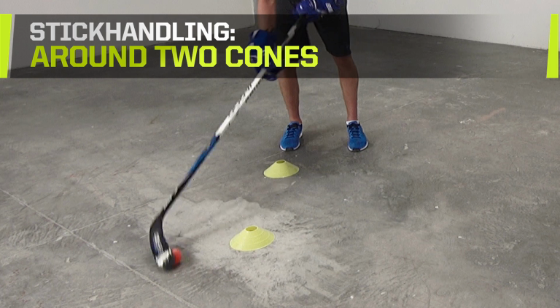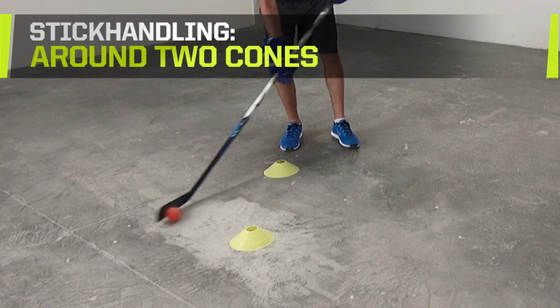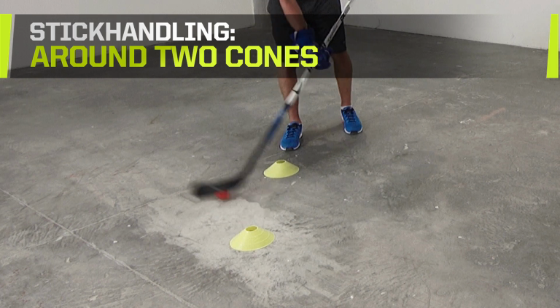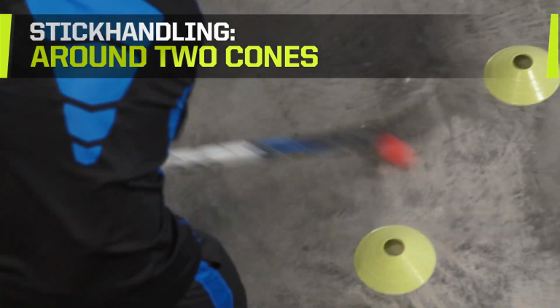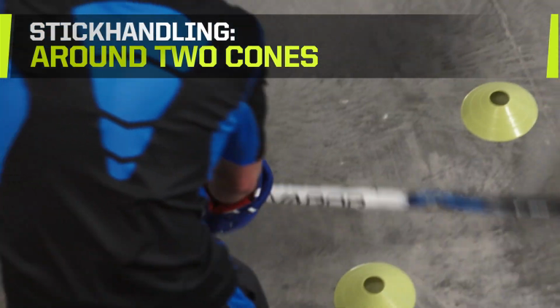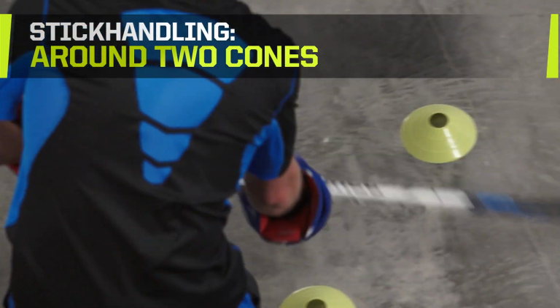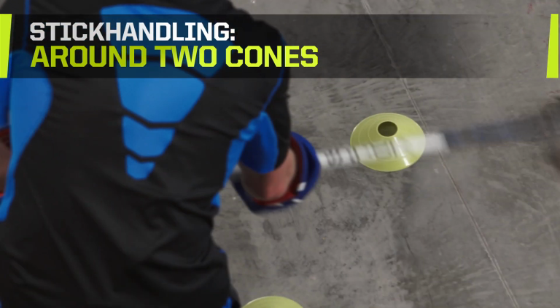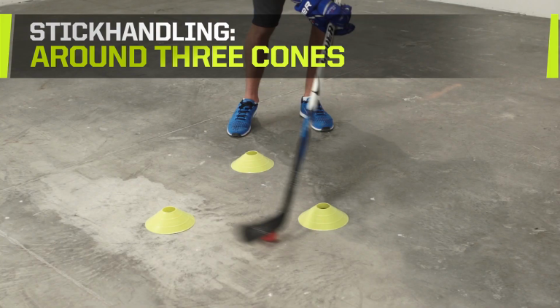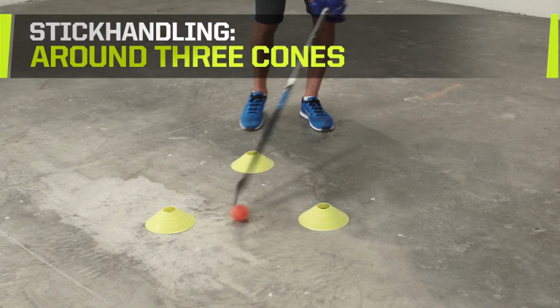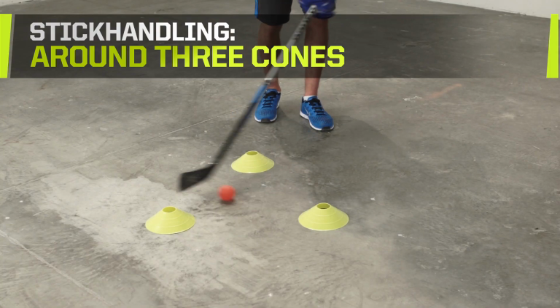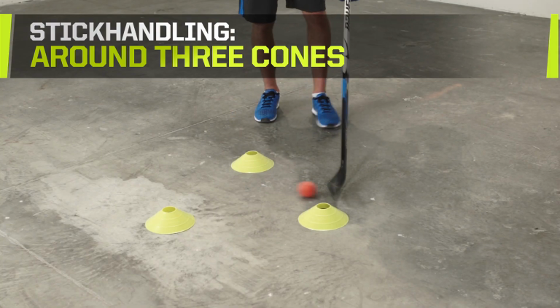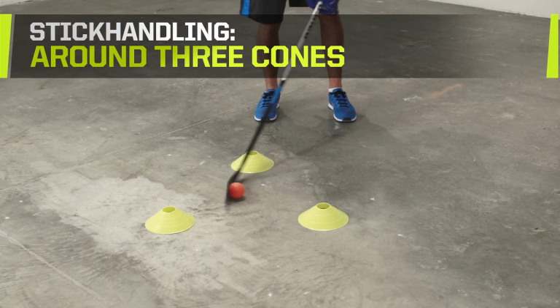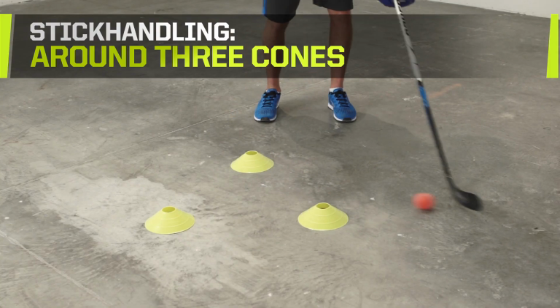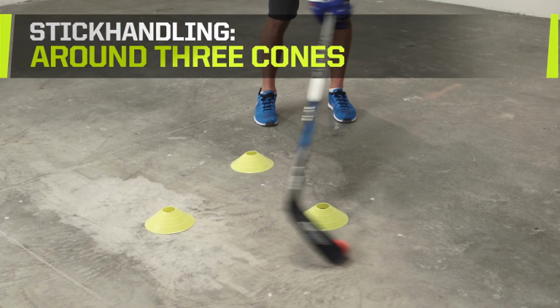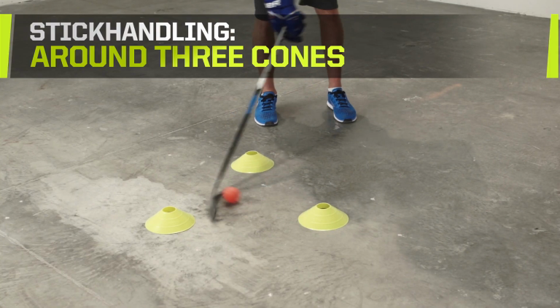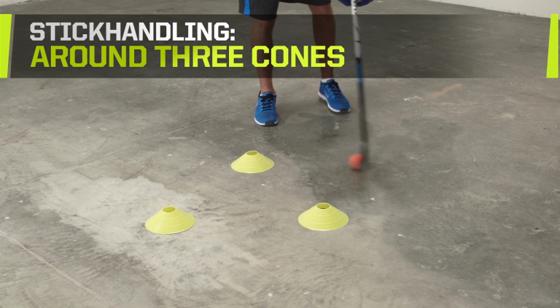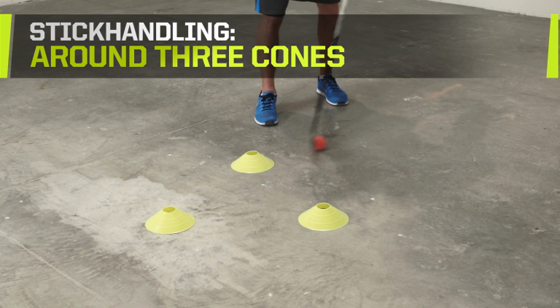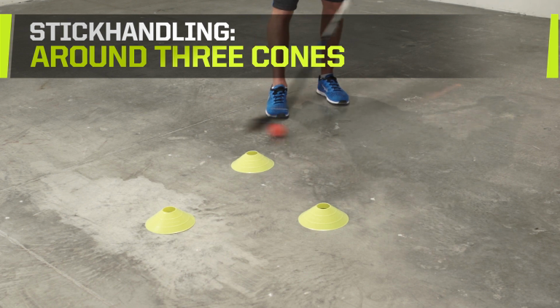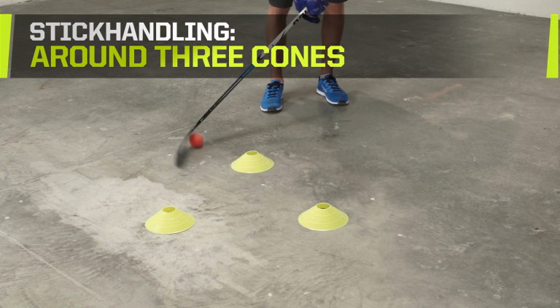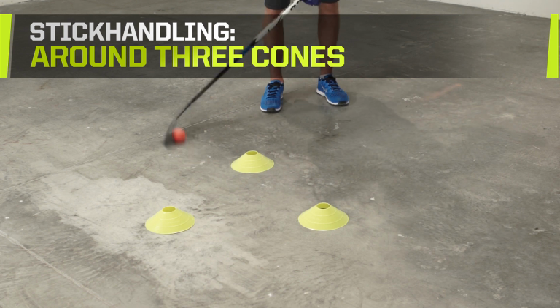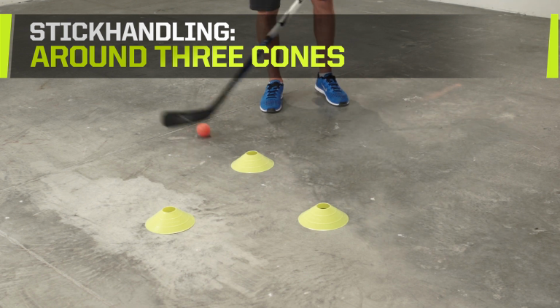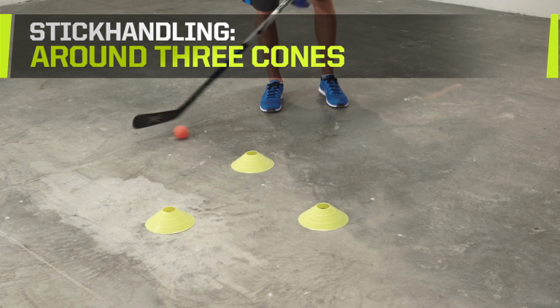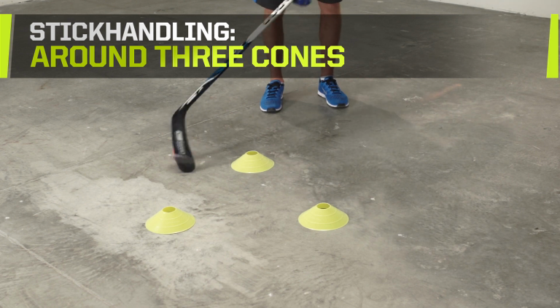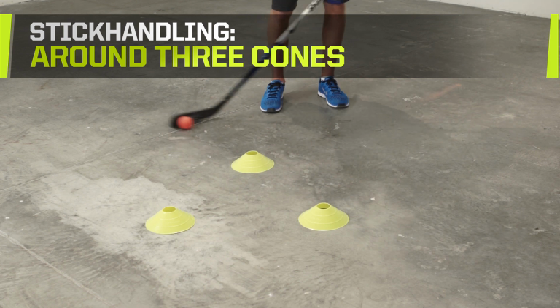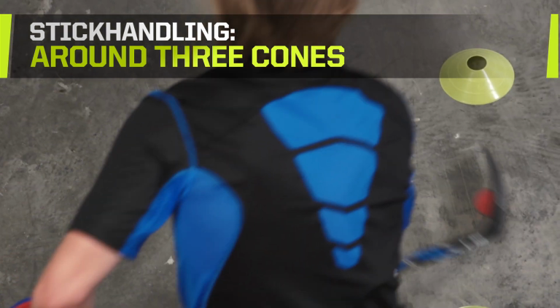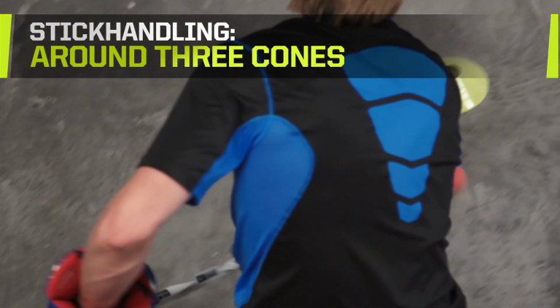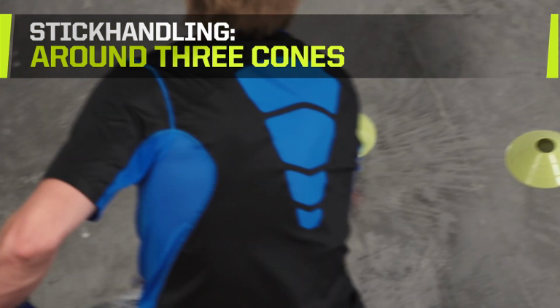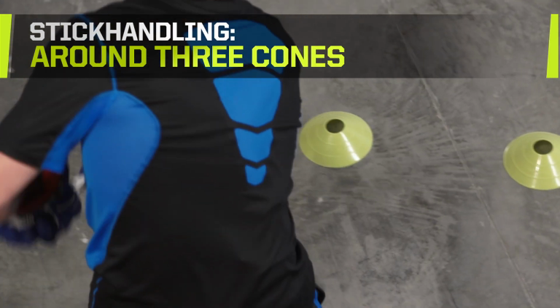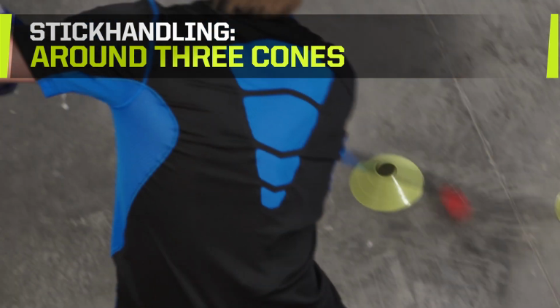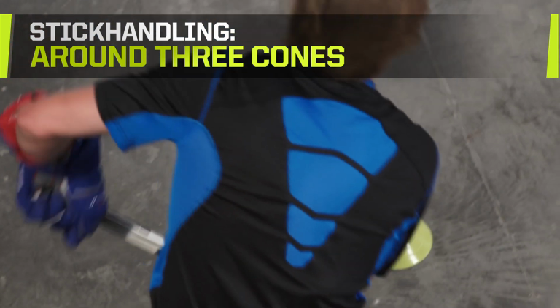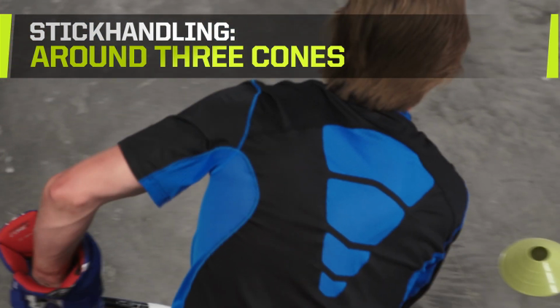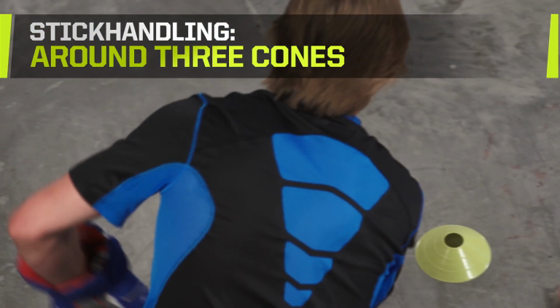Now add a third cone to create a triangle. Stick handle in and around it, making sure to go in both directions using a variety of techniques for 30 seconds each.